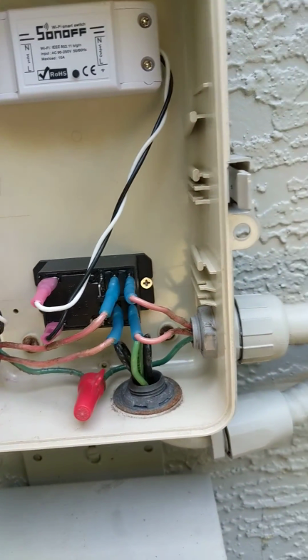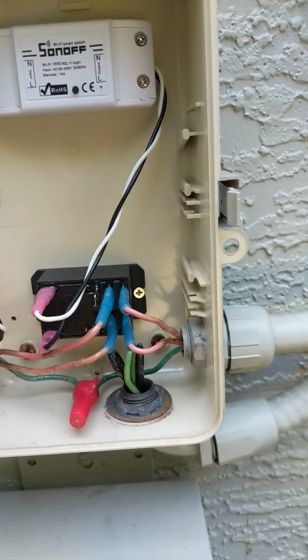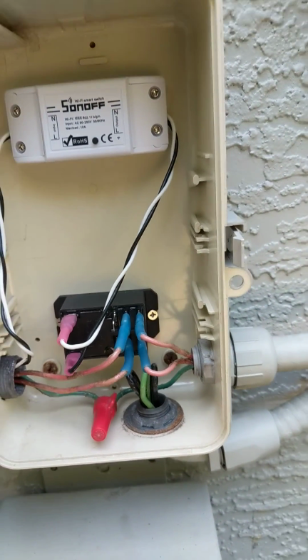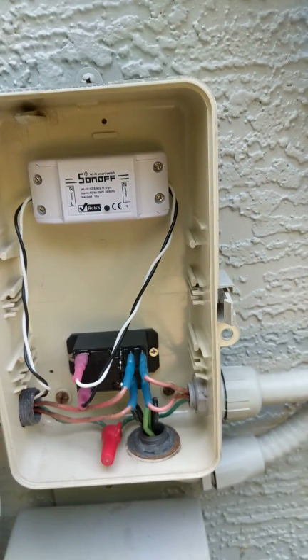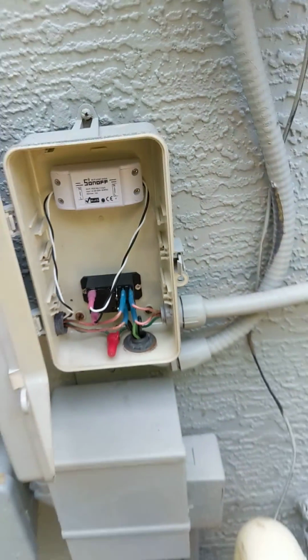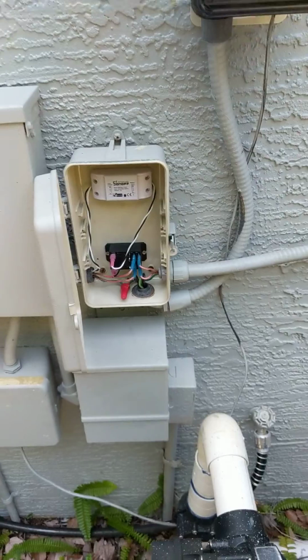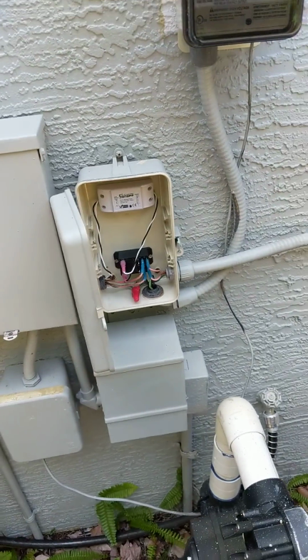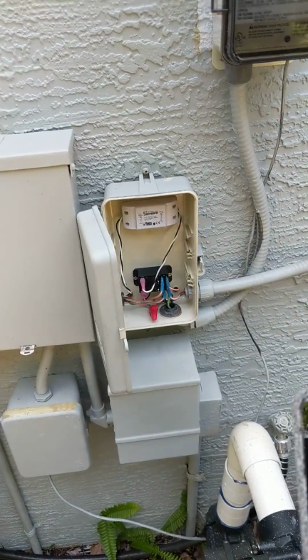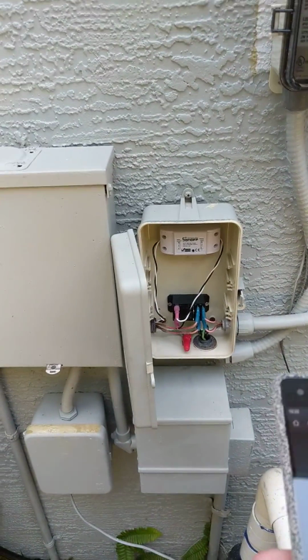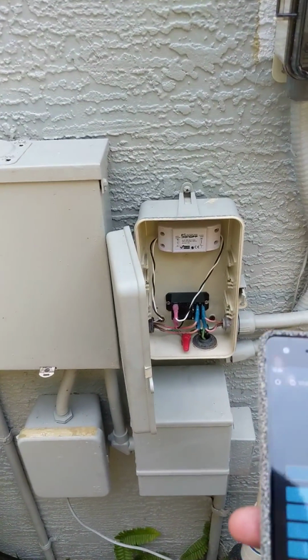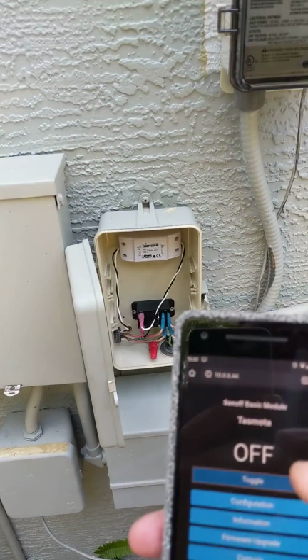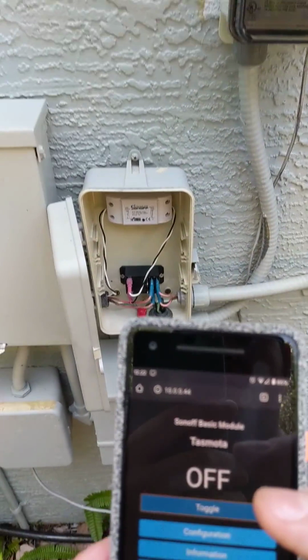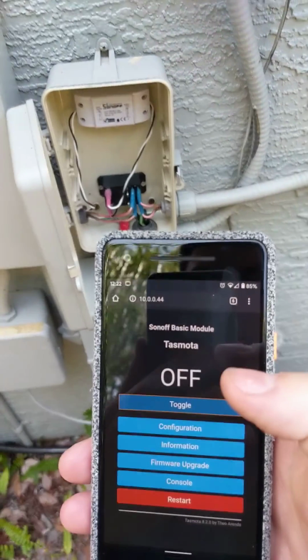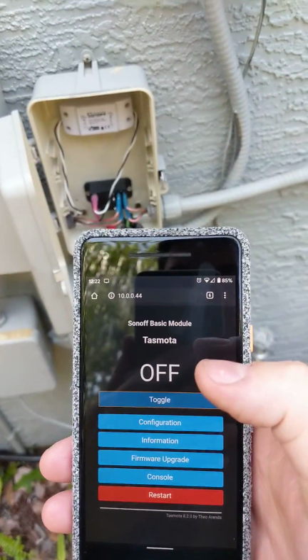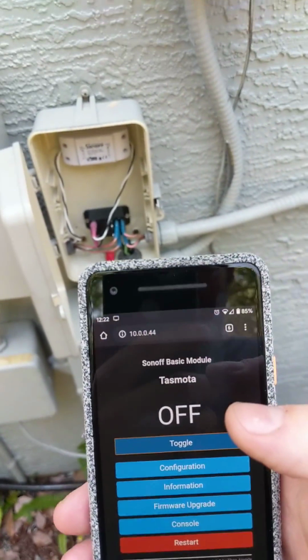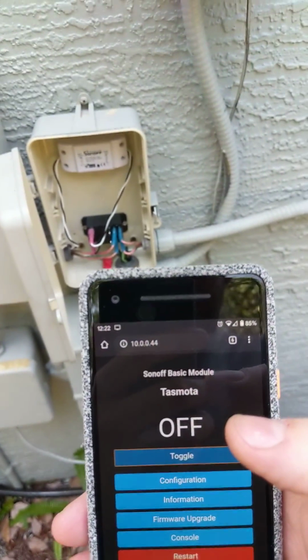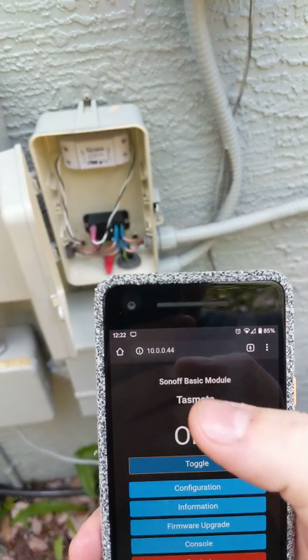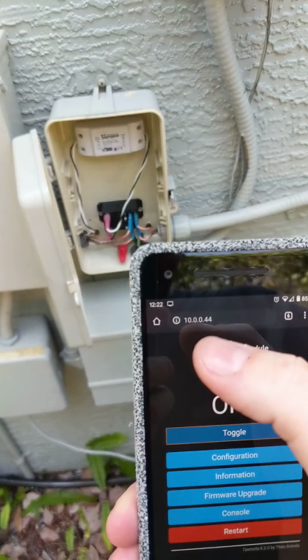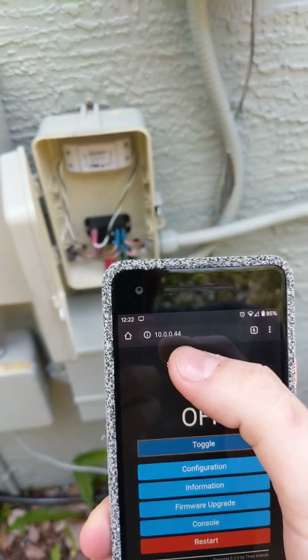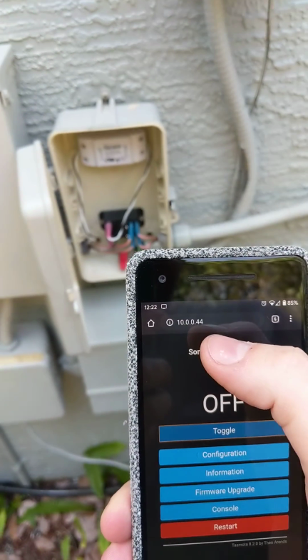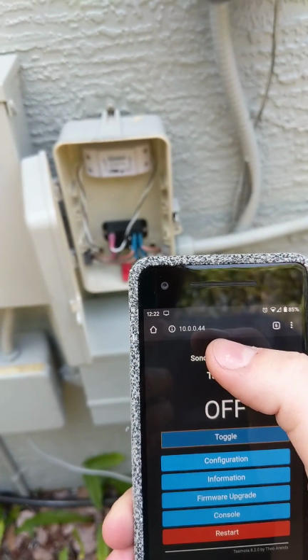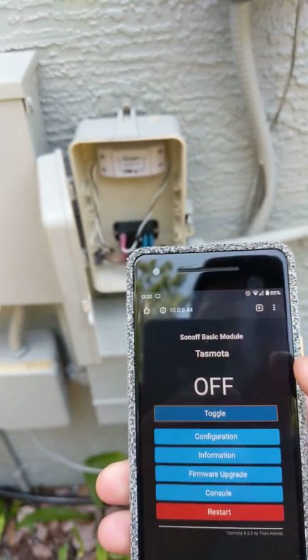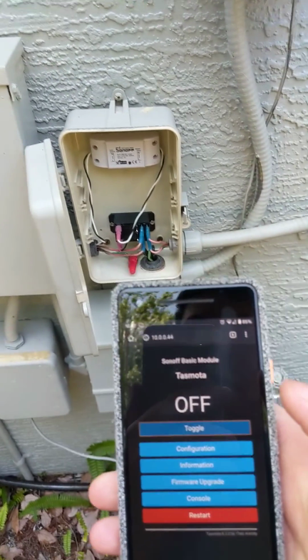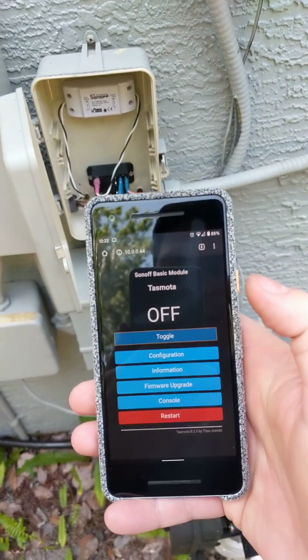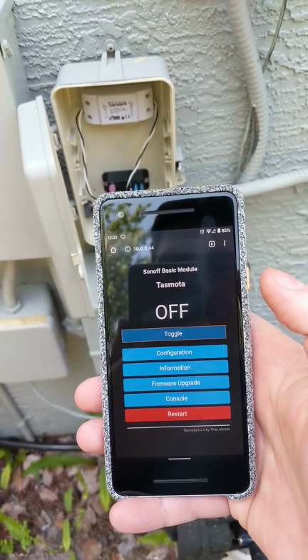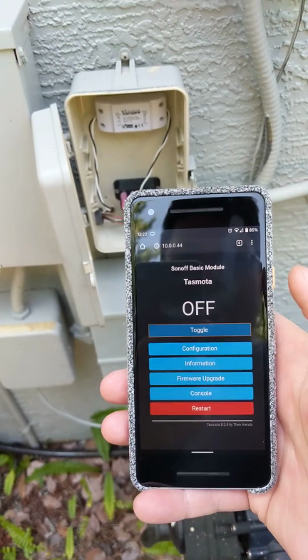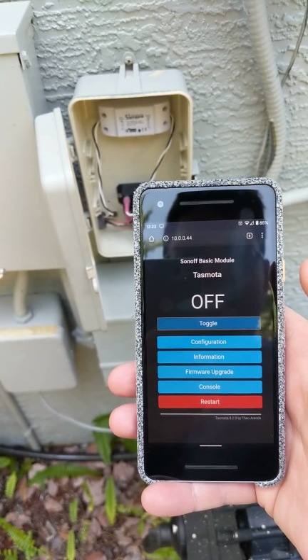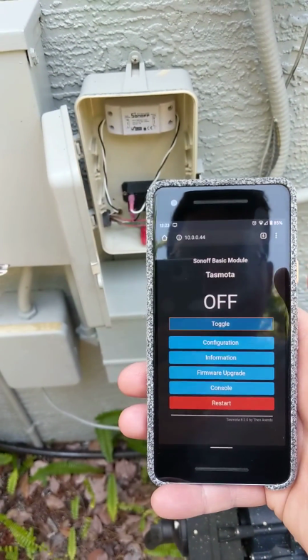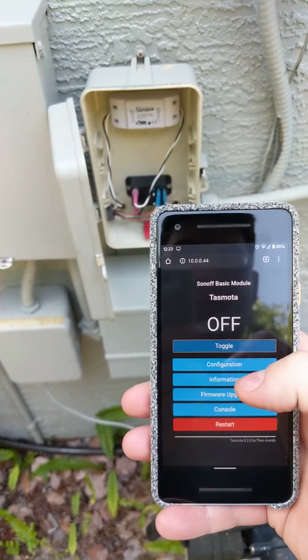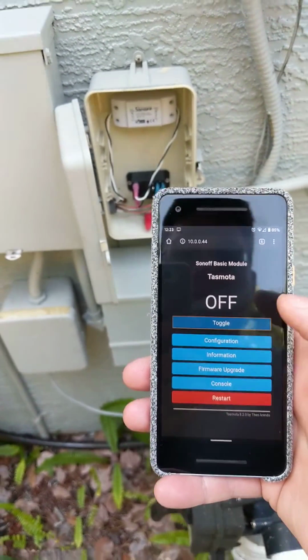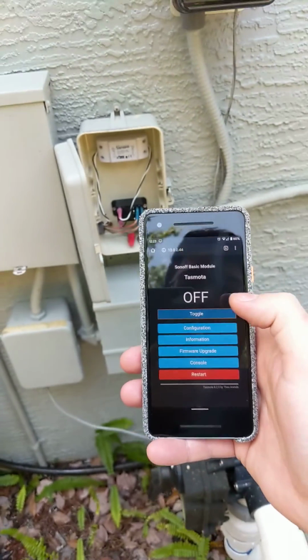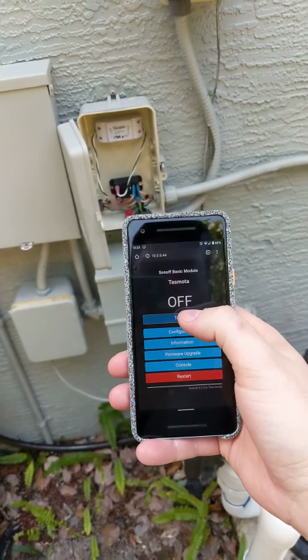What's cool is you just go to the IP address you assign to it — 10.0.0.44 — and it has its own website which you can use to toggle it on and off.